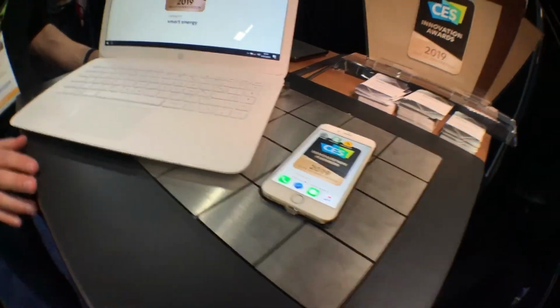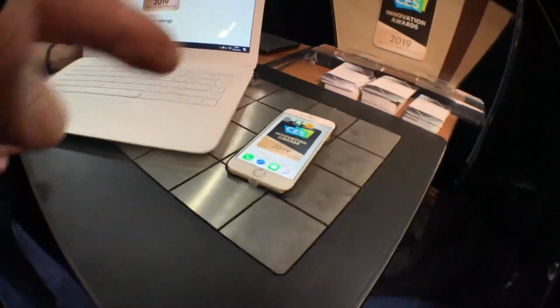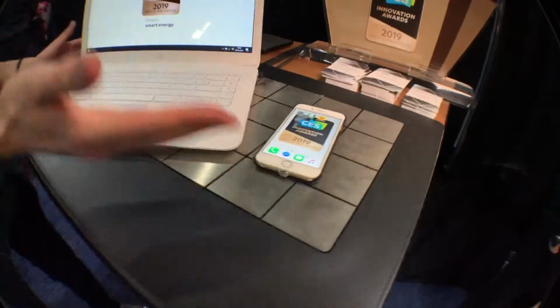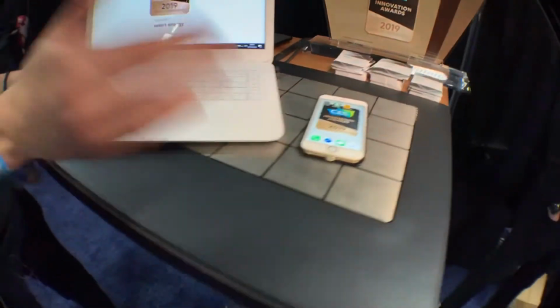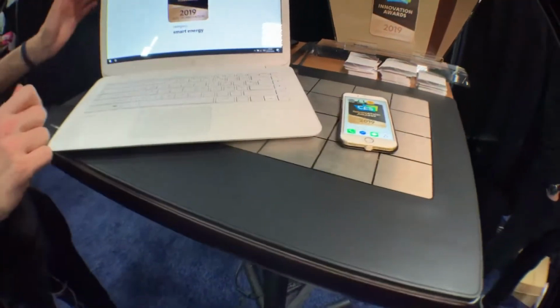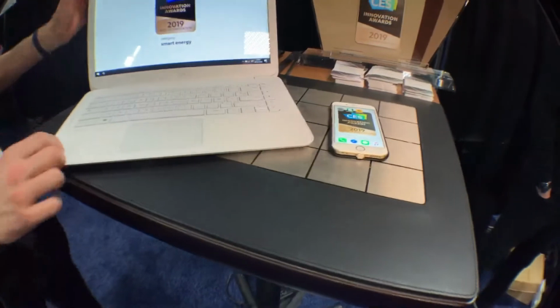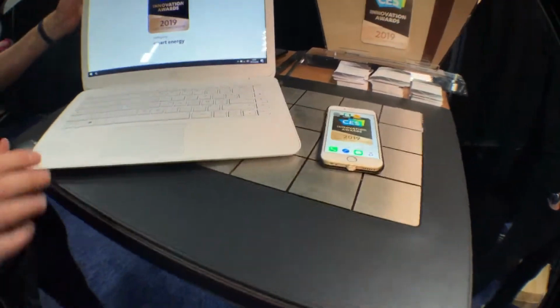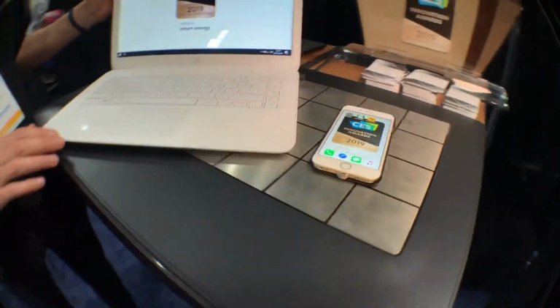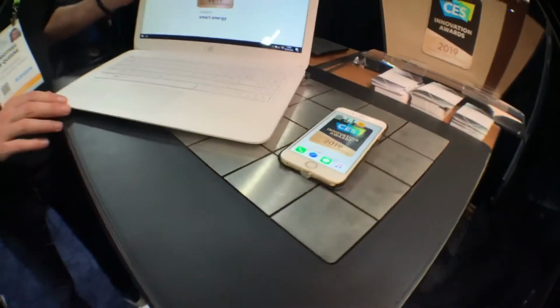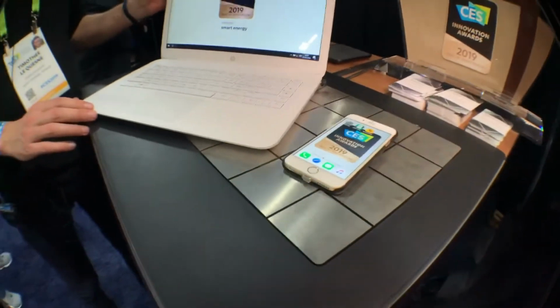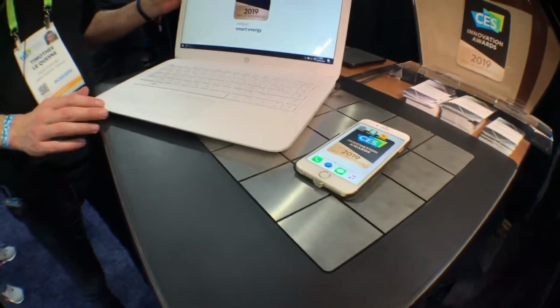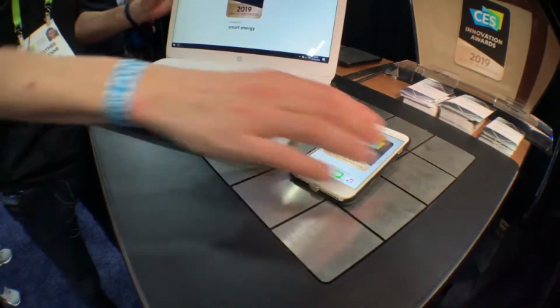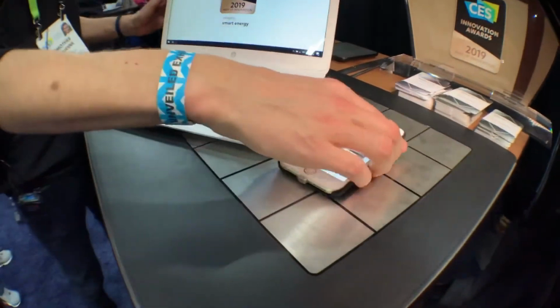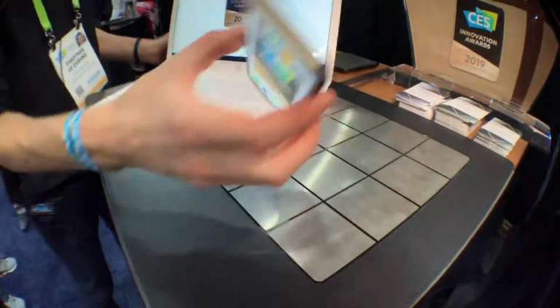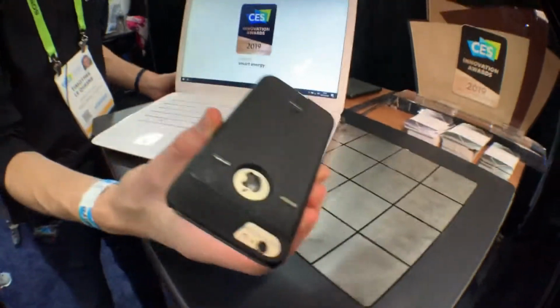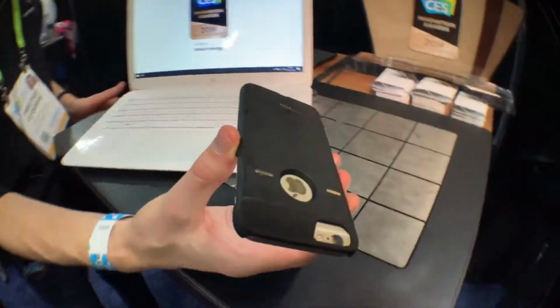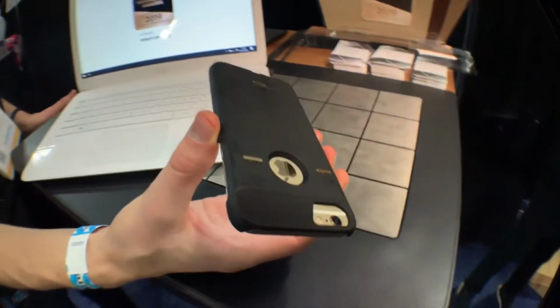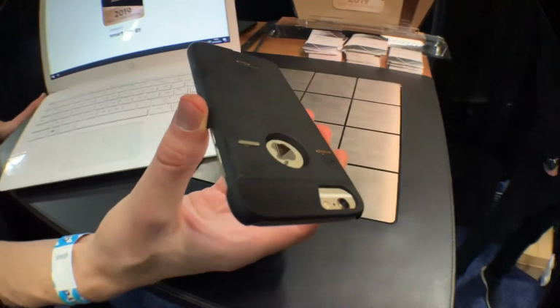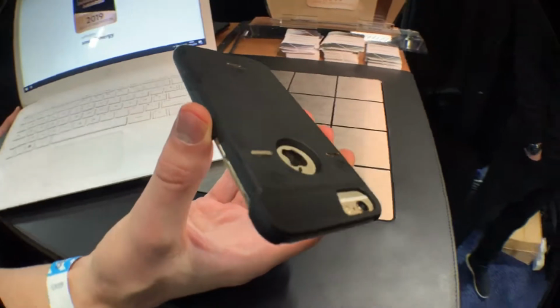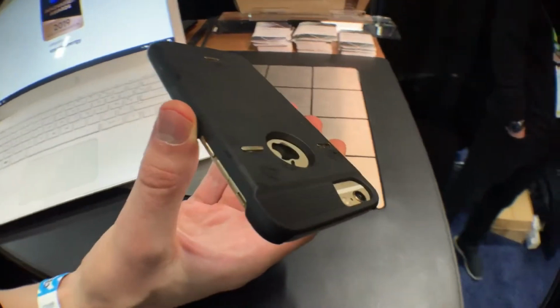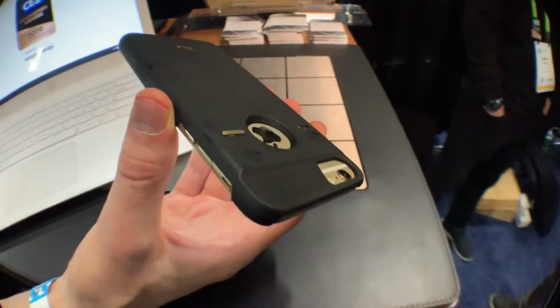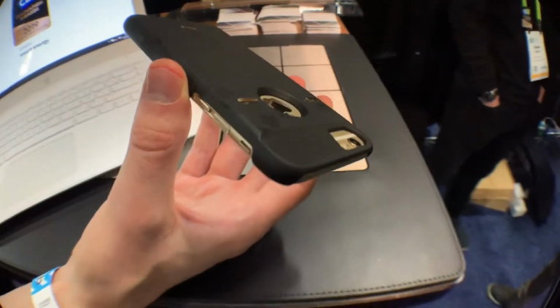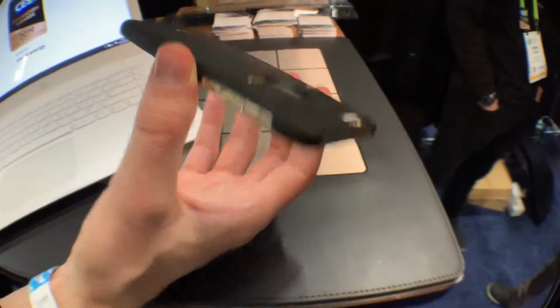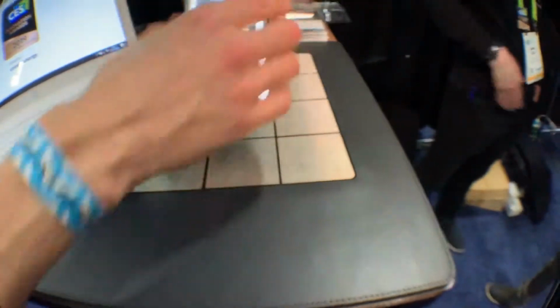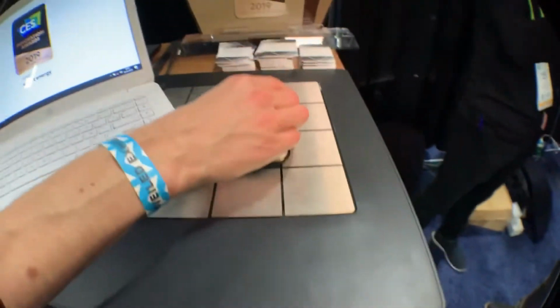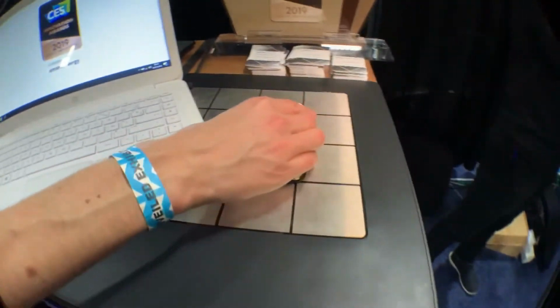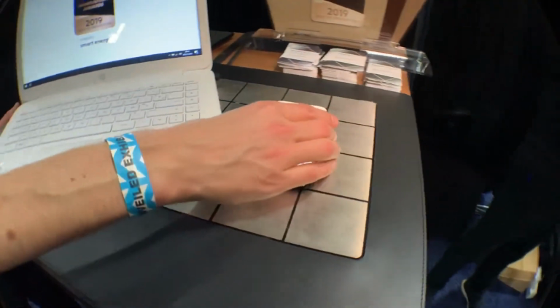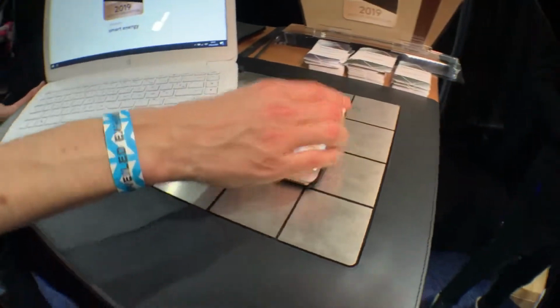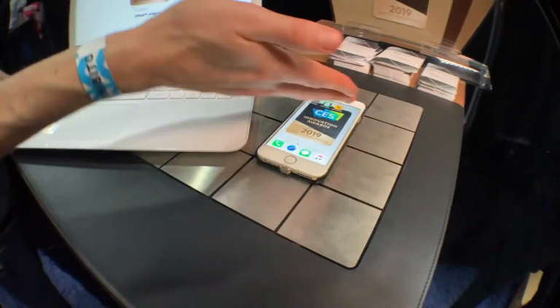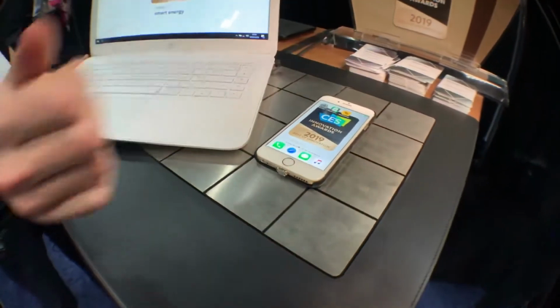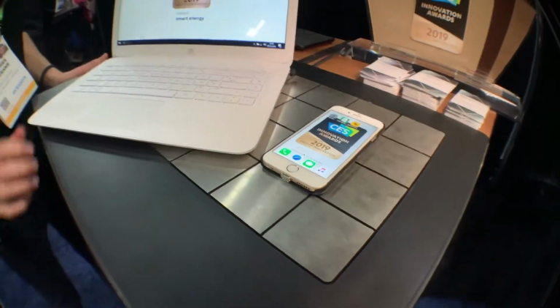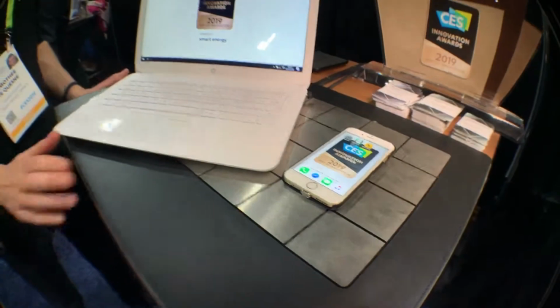You can charge your smartphone too on the same surface. It's a case that is equipped with our technology, and you can put it anywhere on the surface and it will charge automatically.